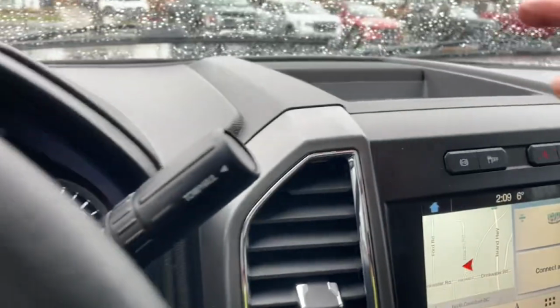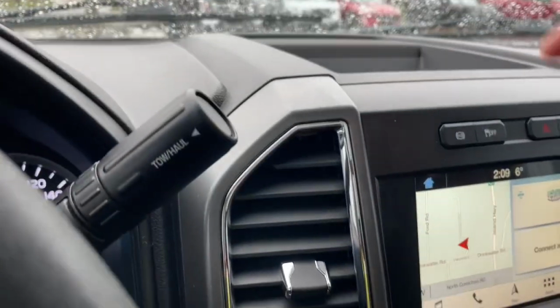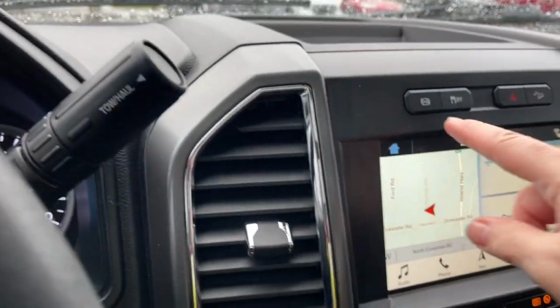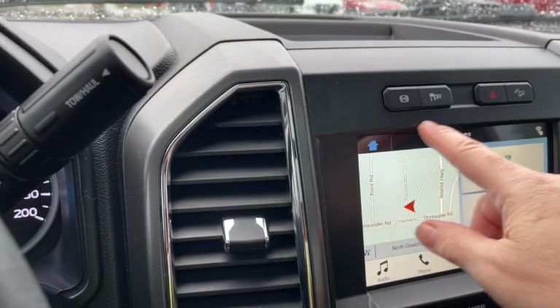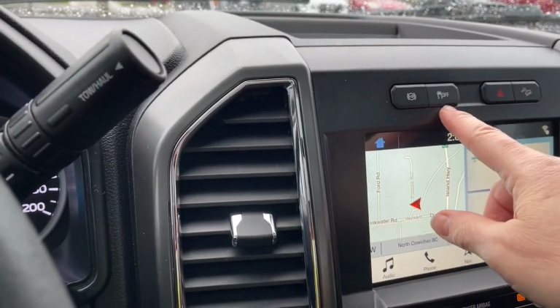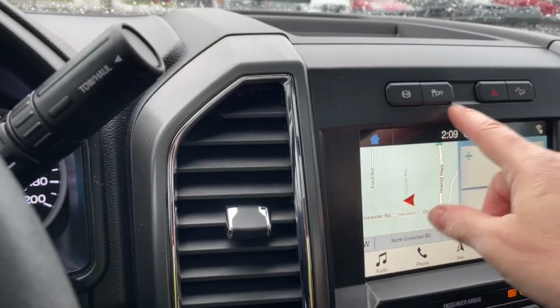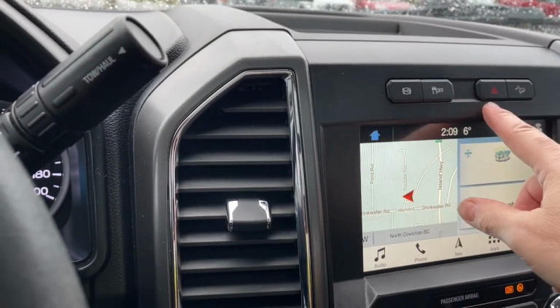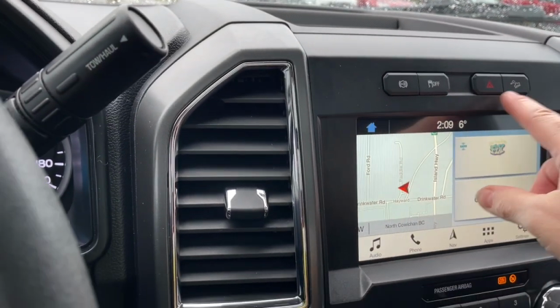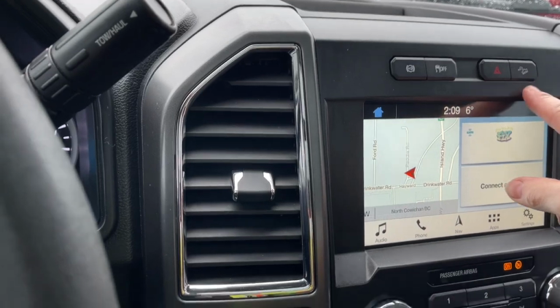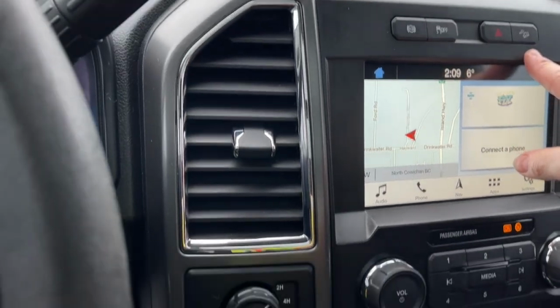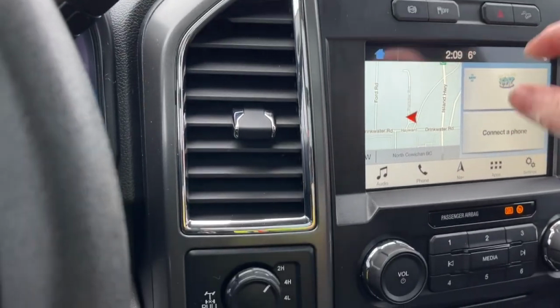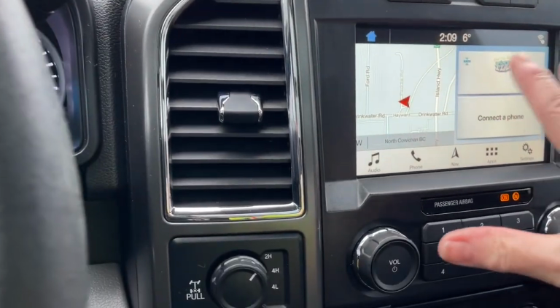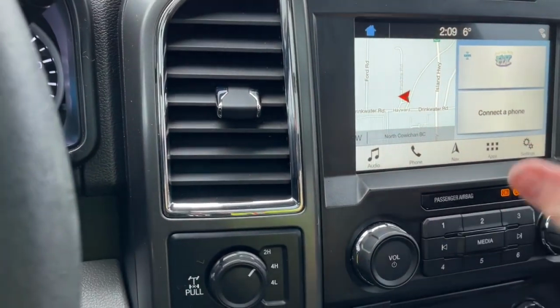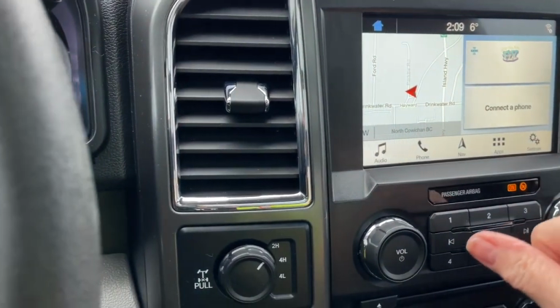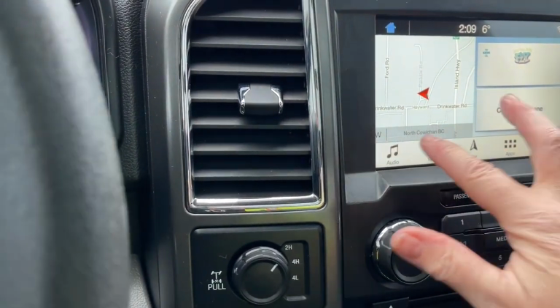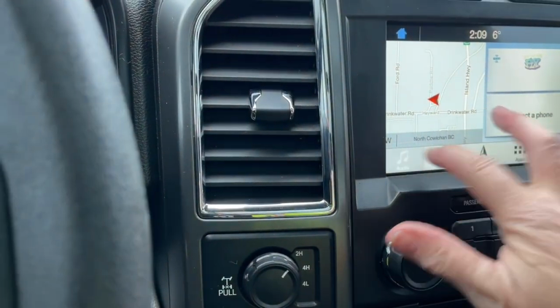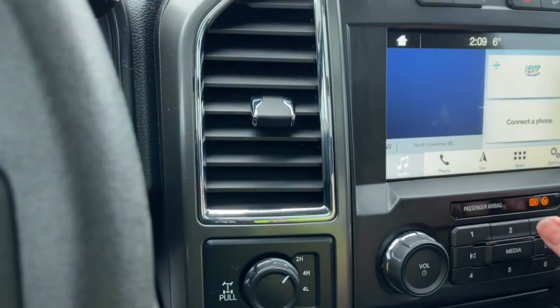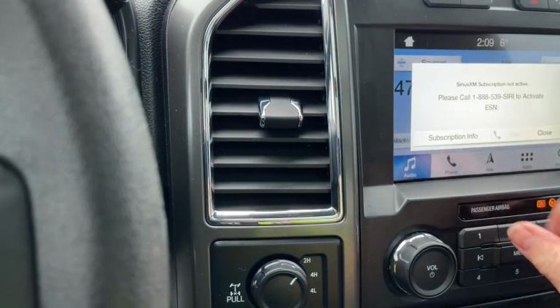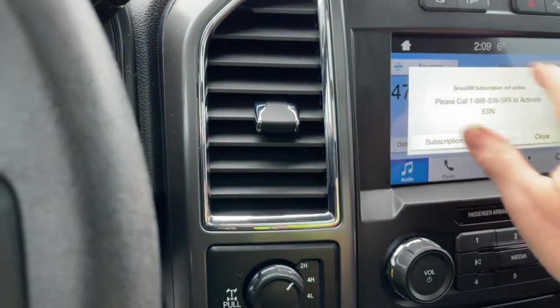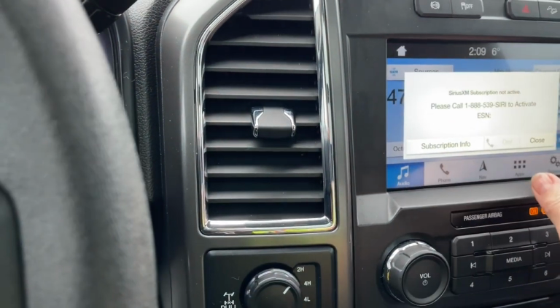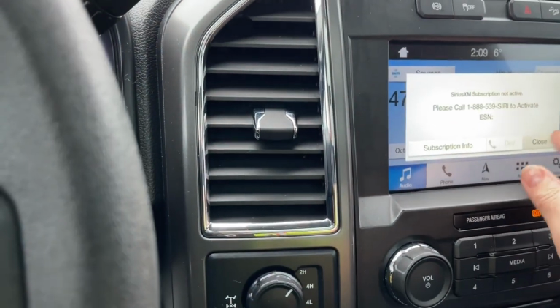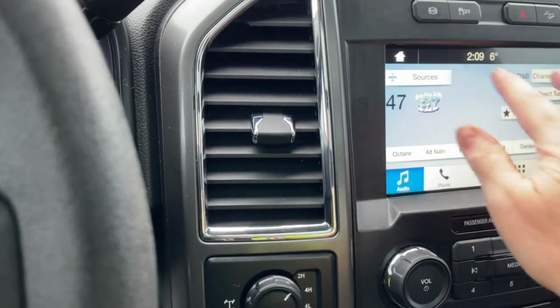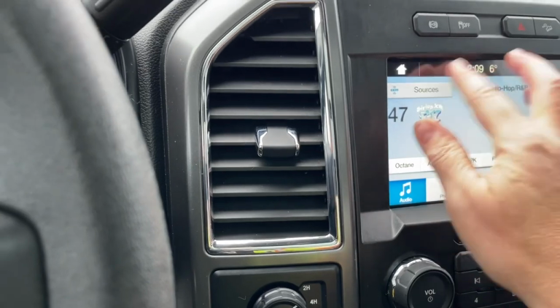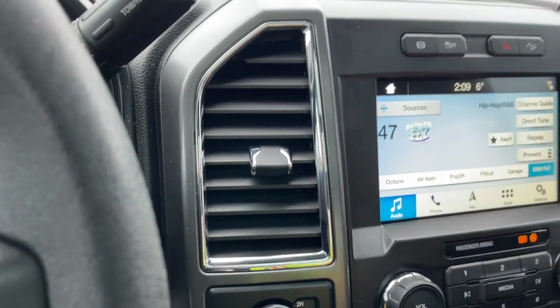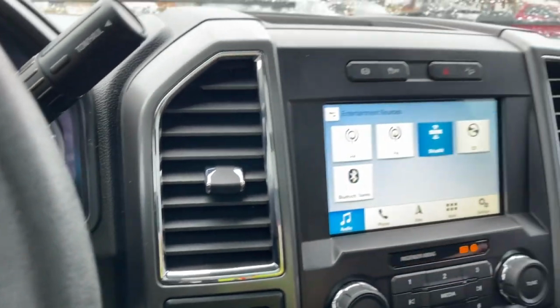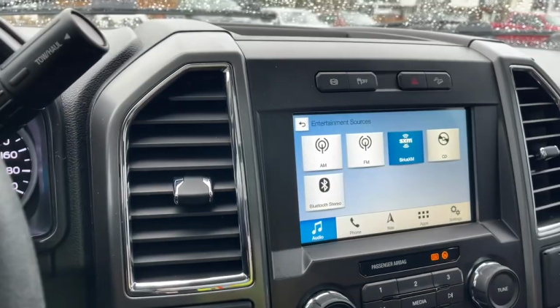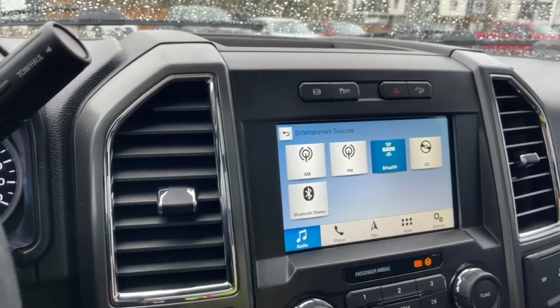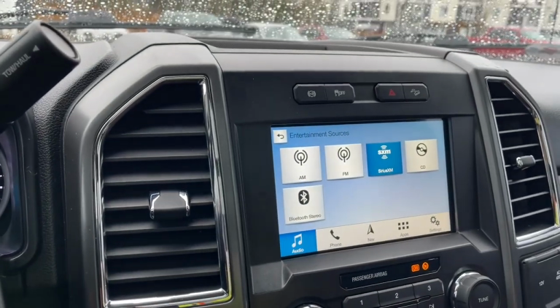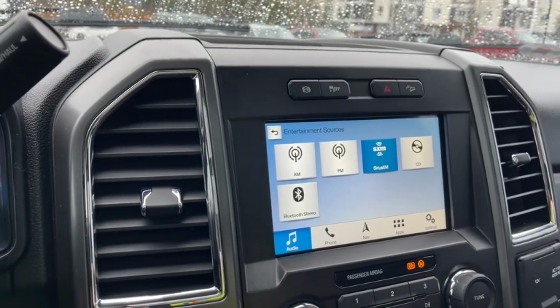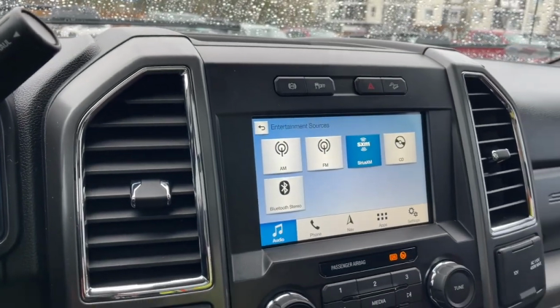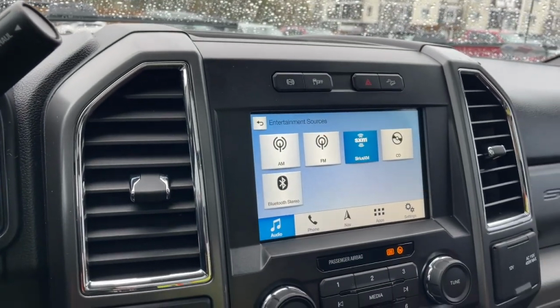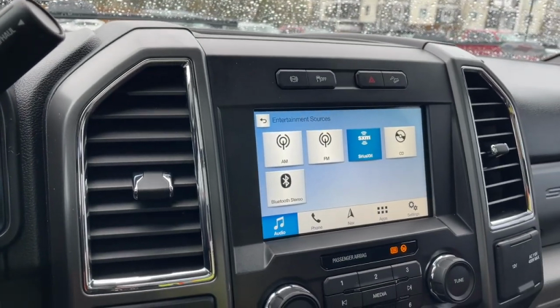There's a little cubby up top, exhaust brake, traction control, hazard lights, and hill descent. On the main screen you can touch audio, which gives you your sources: AM, FM, Sirius Satellite Radio, CD, and Bluetooth.